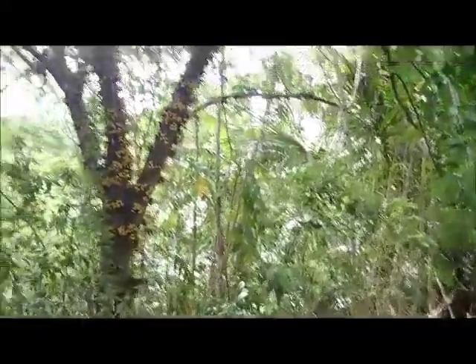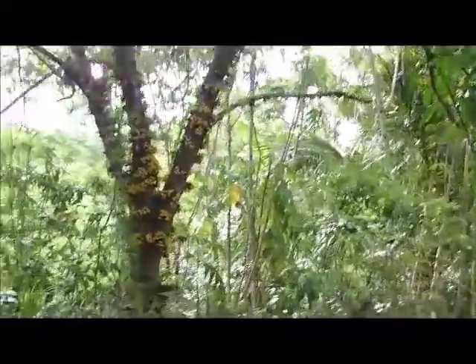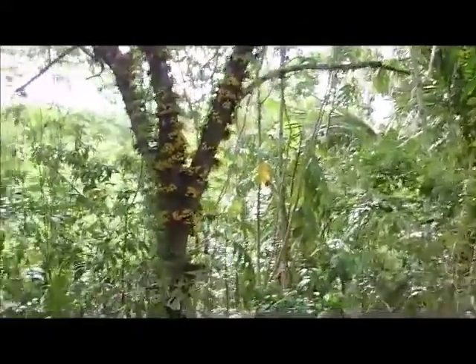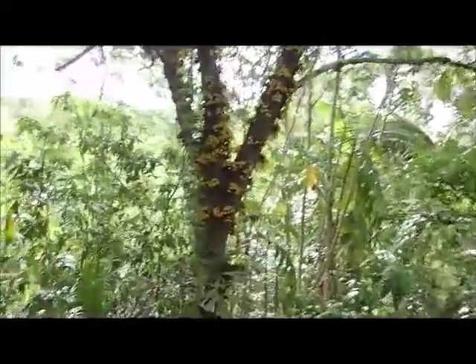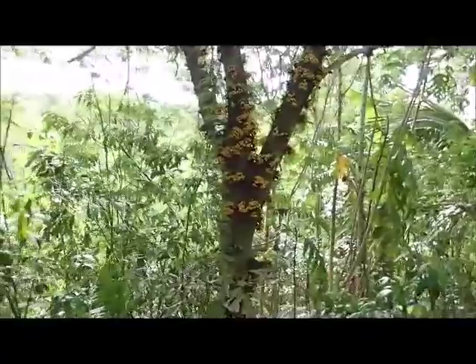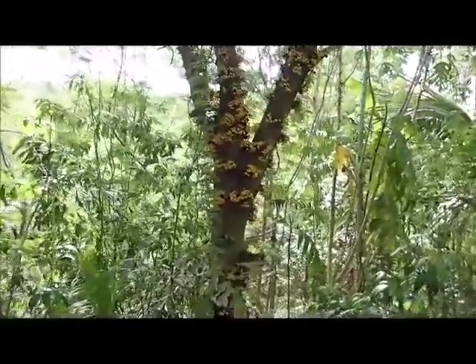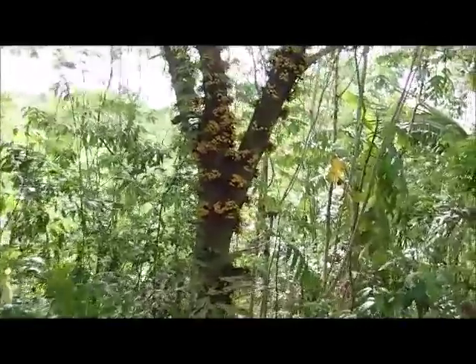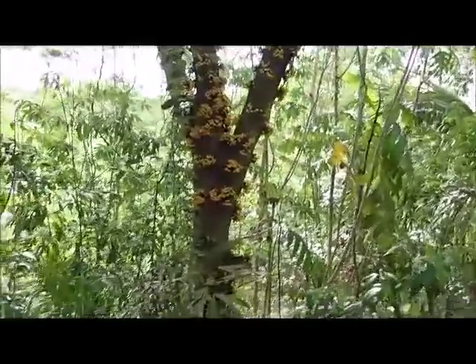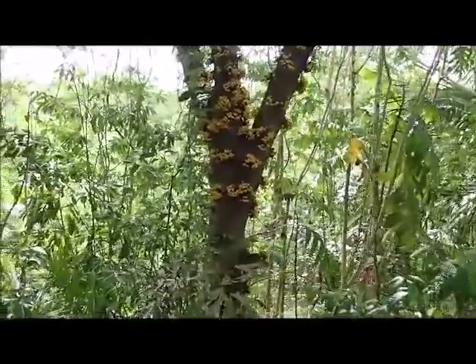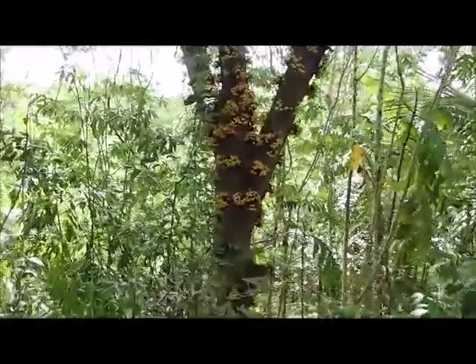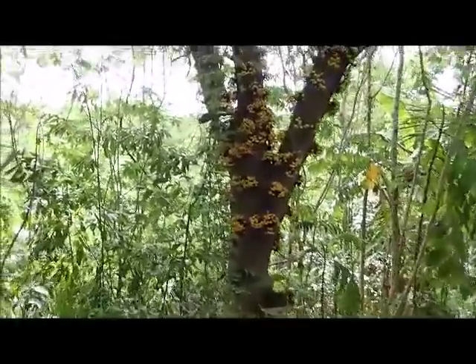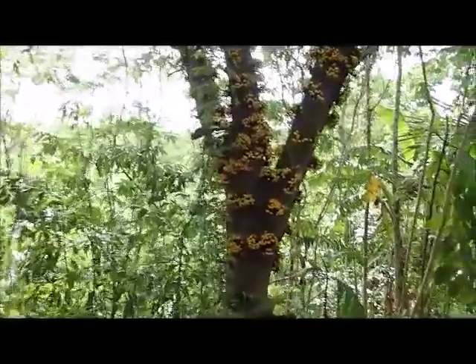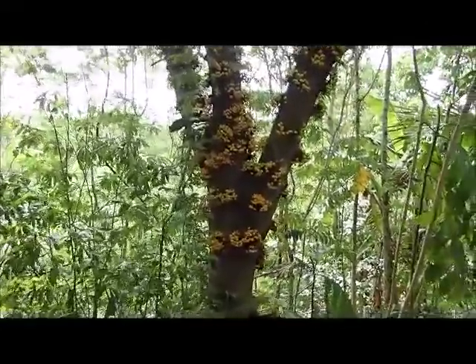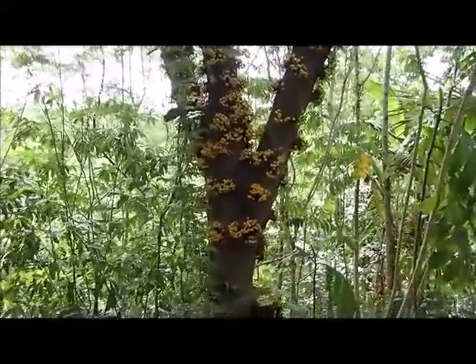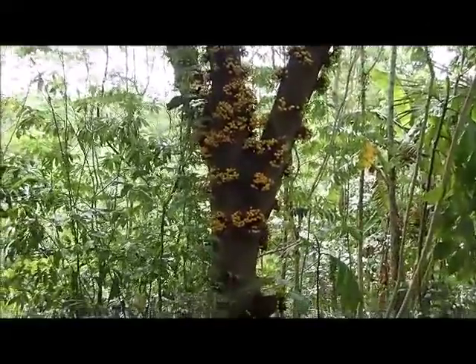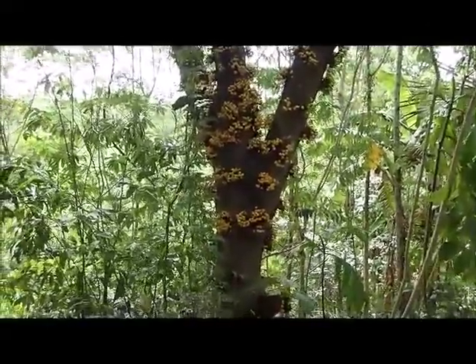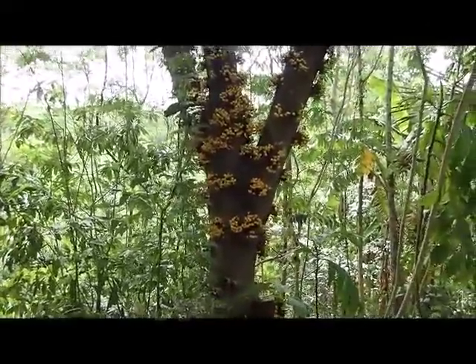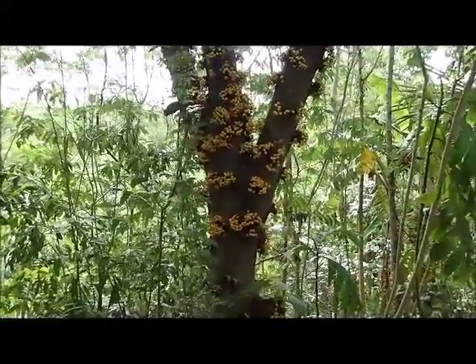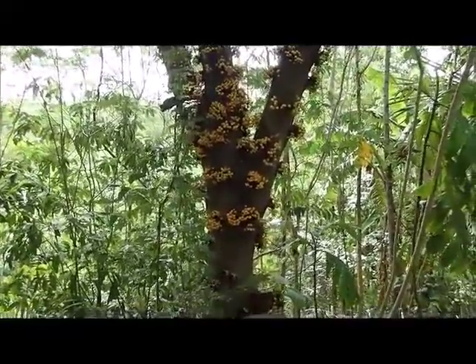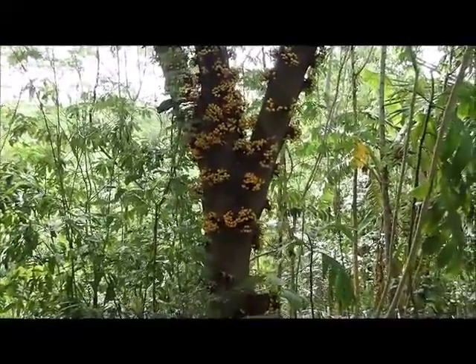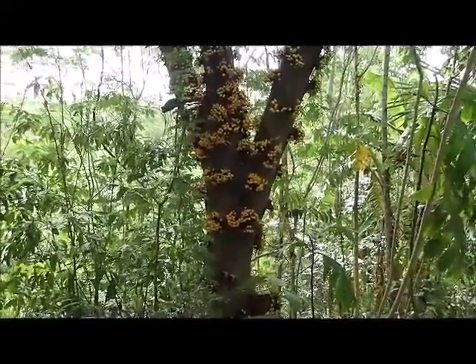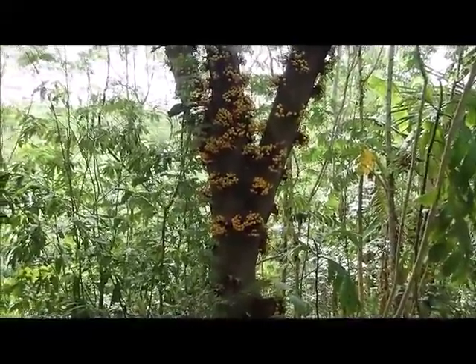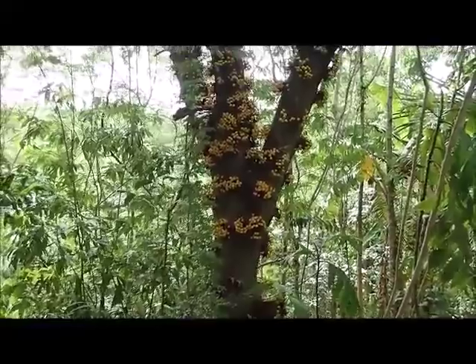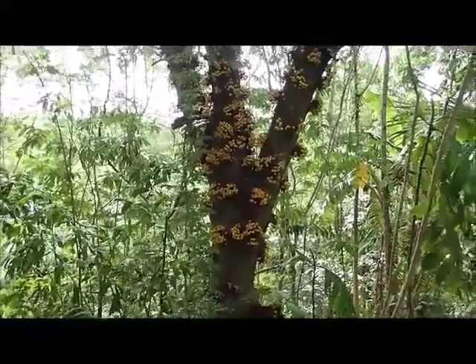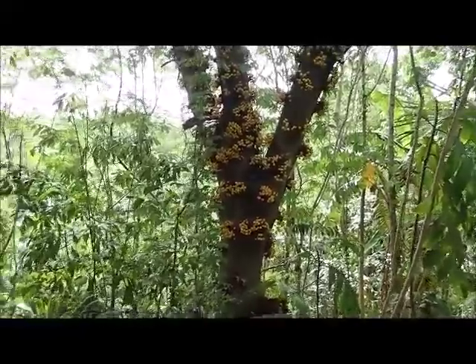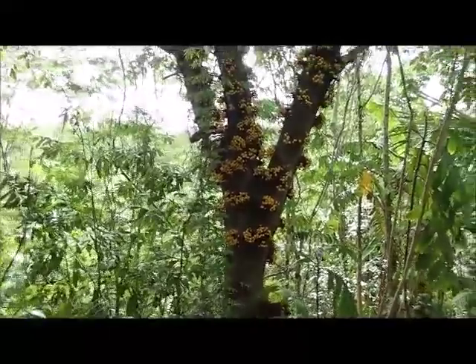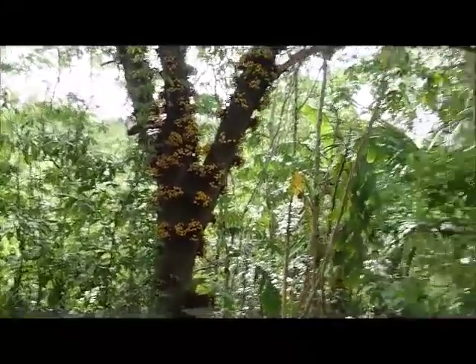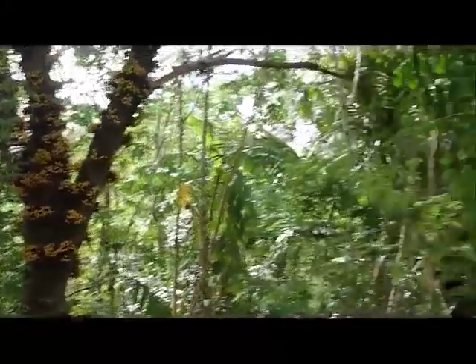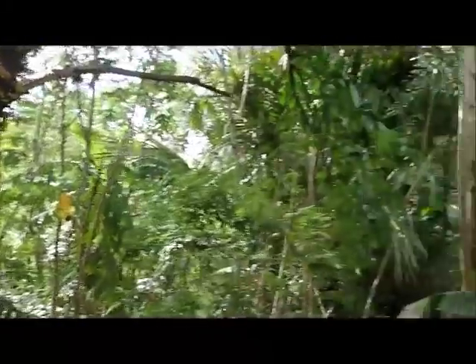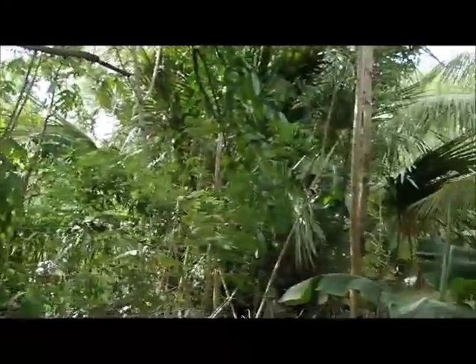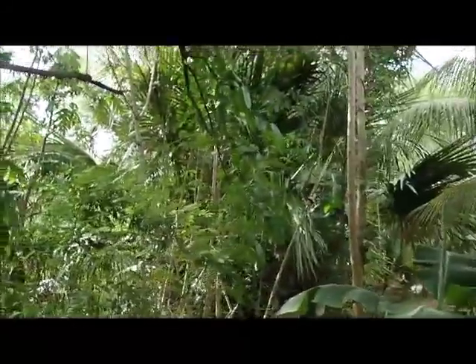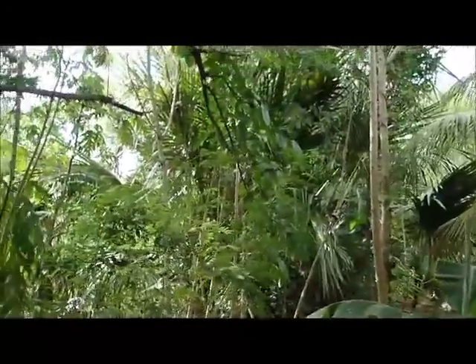There's a funny tree here — look at all the little figs on there. Isn't that weird? They actually turn bright orange after a while.